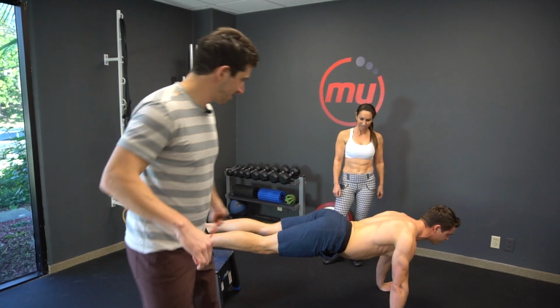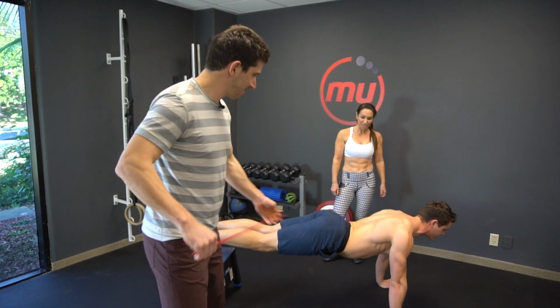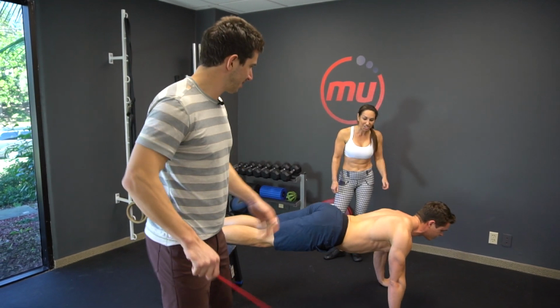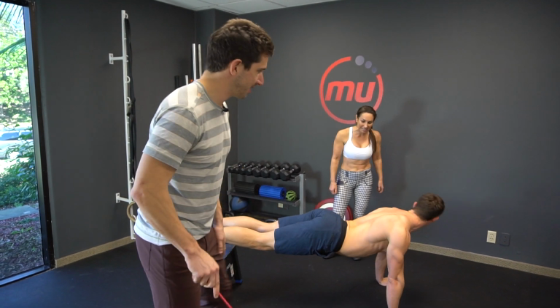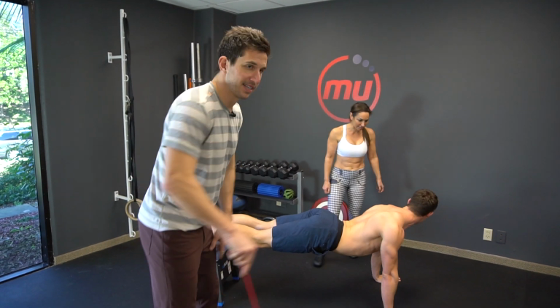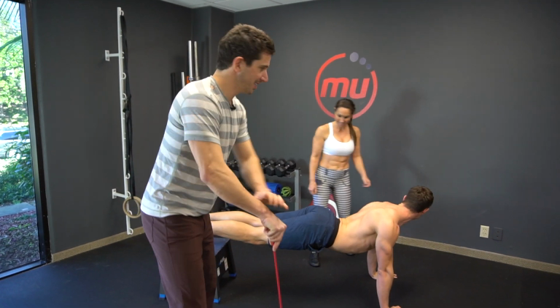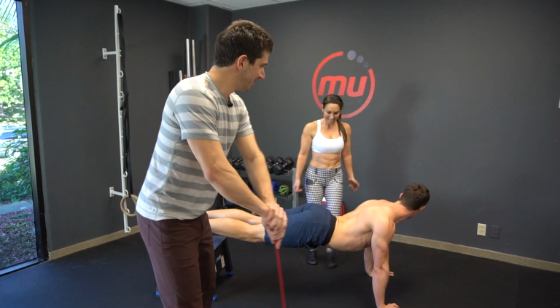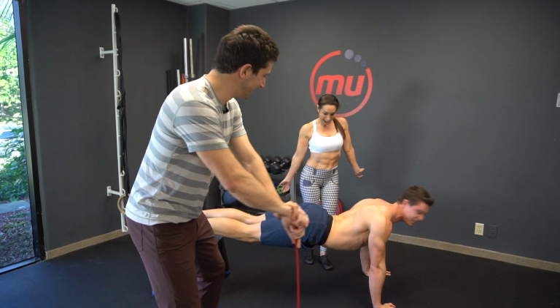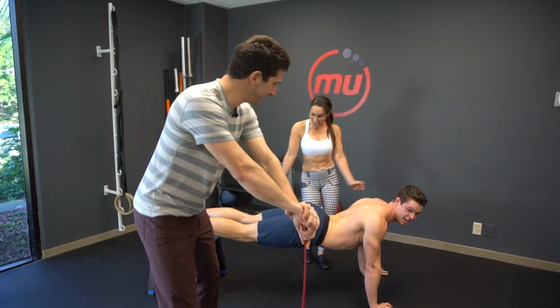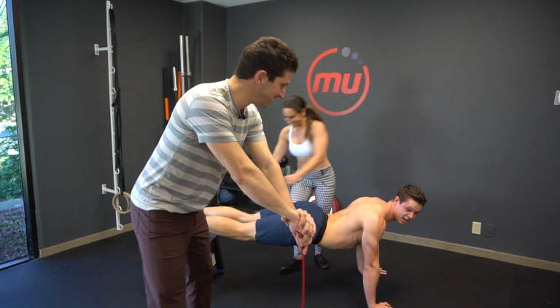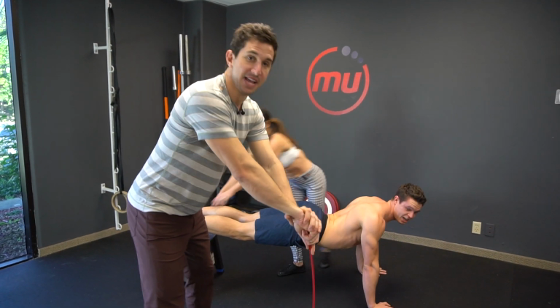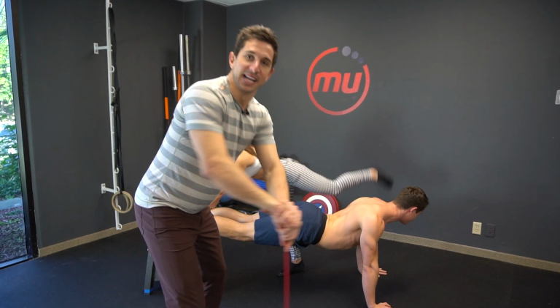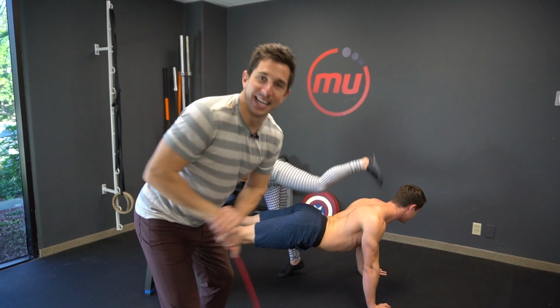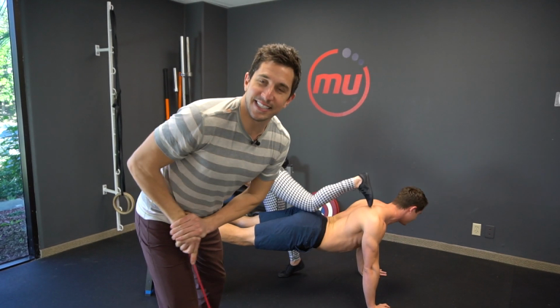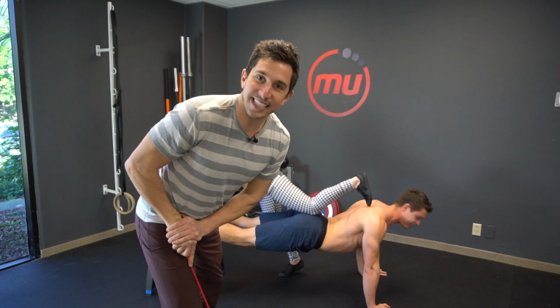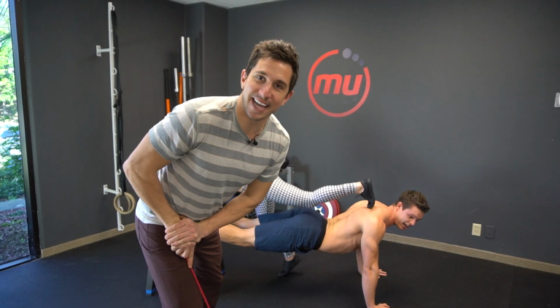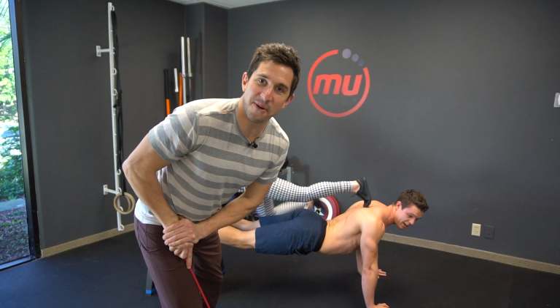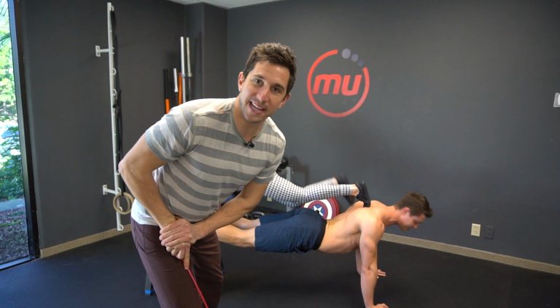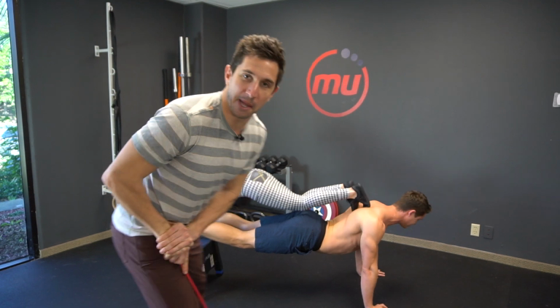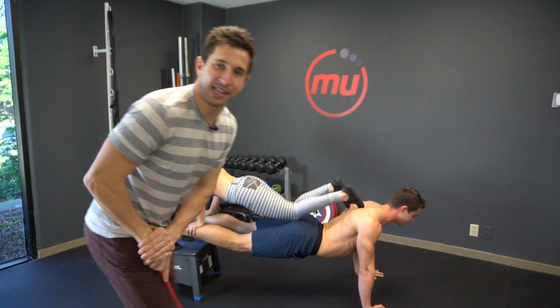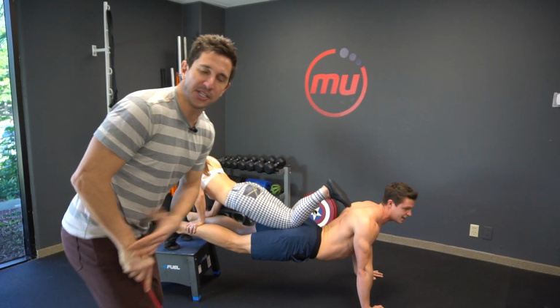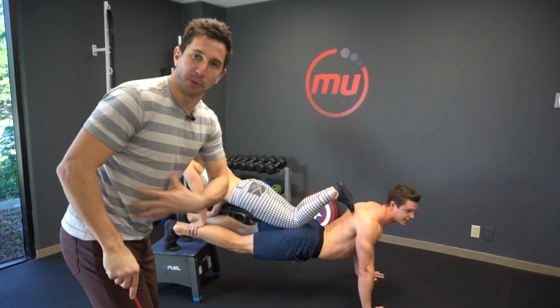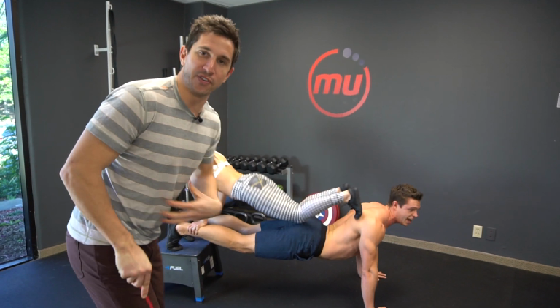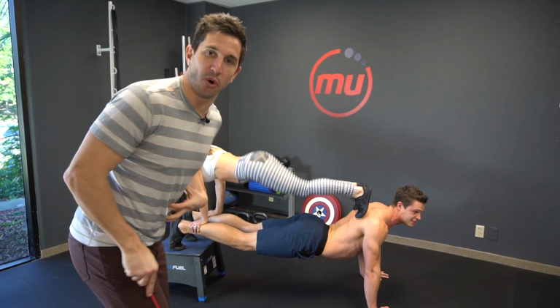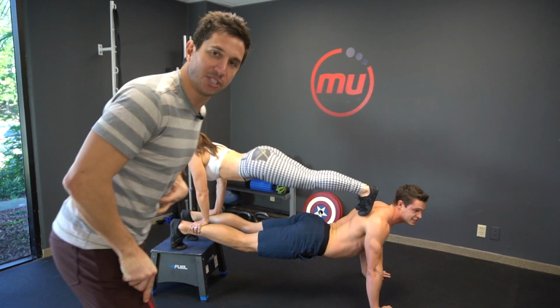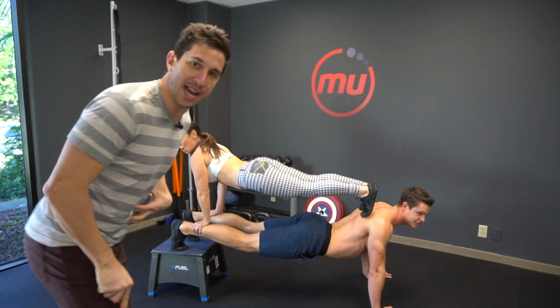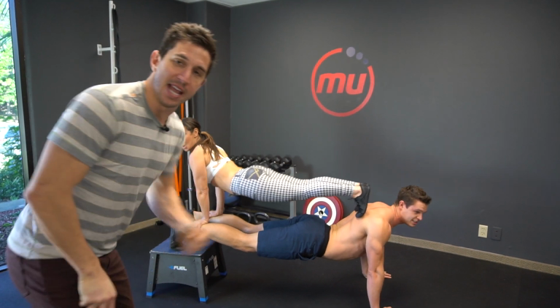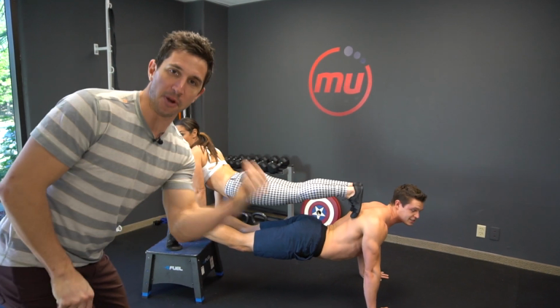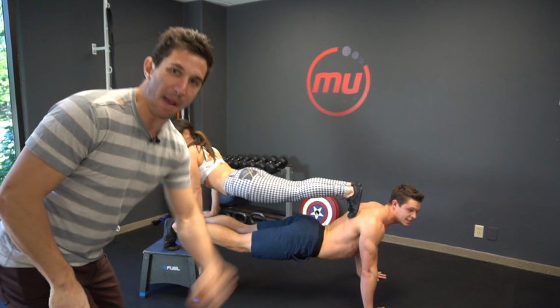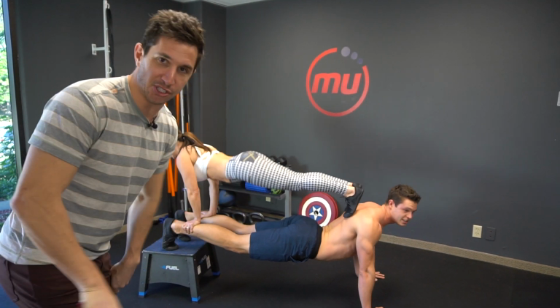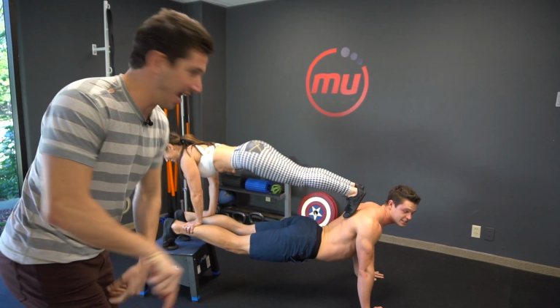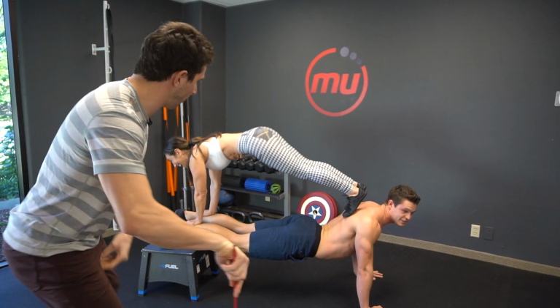What you doing? Planking girl! 69 ways to plank to improve your core strength and your back strength, alright?